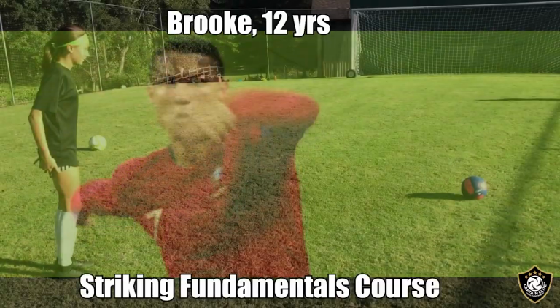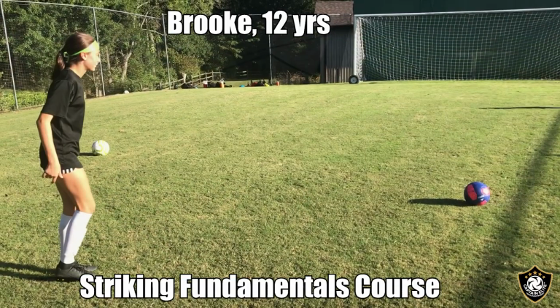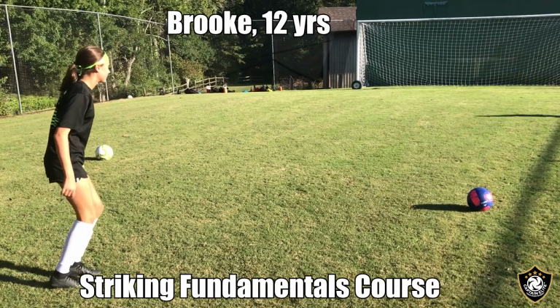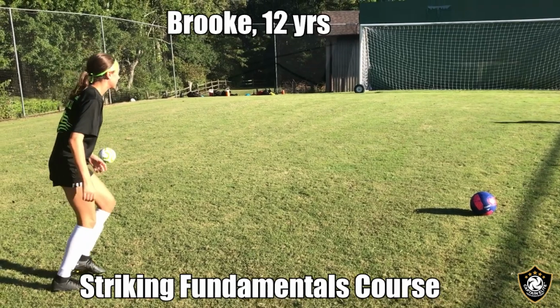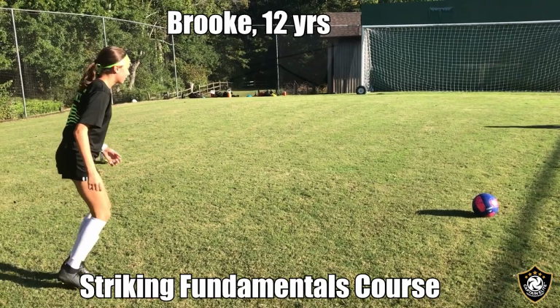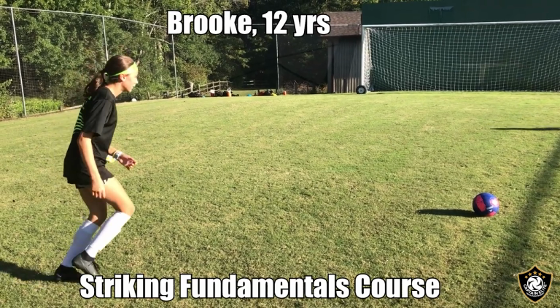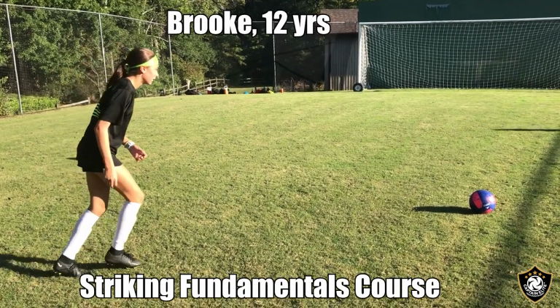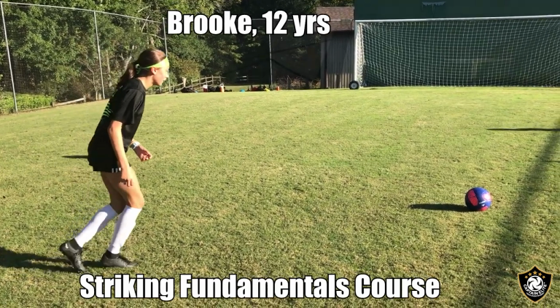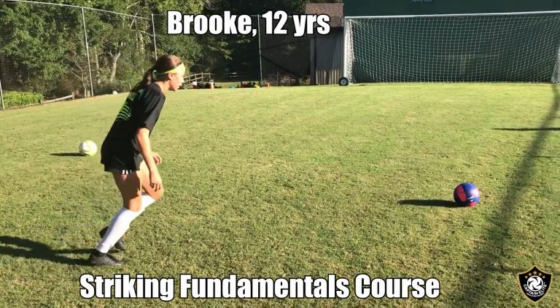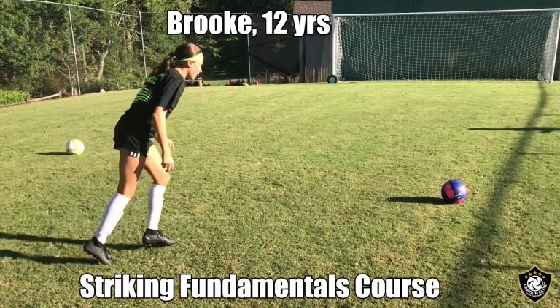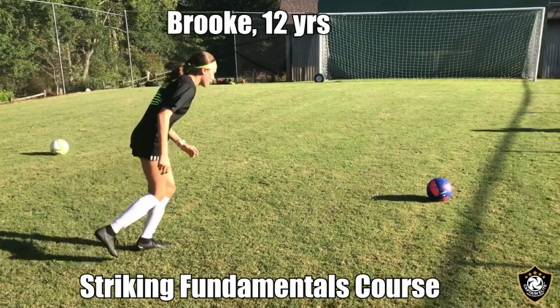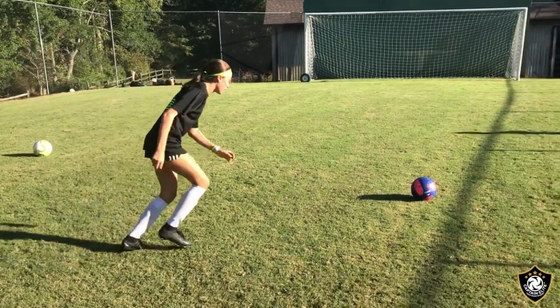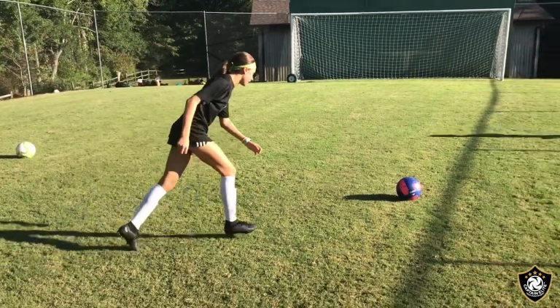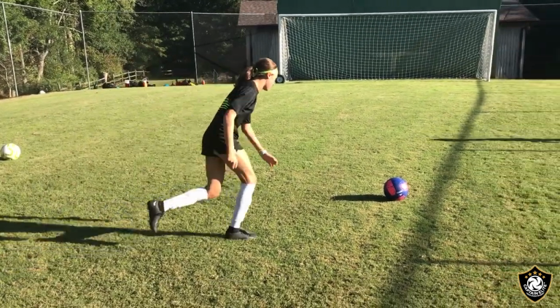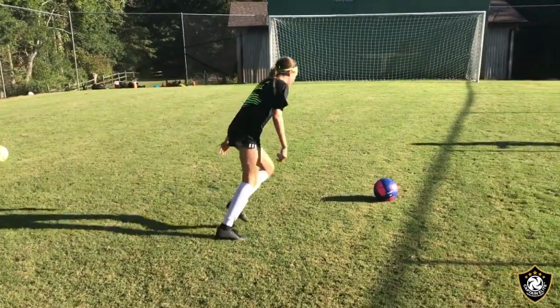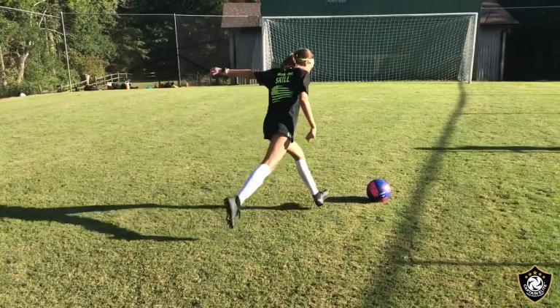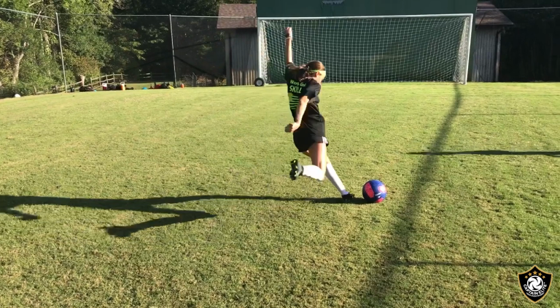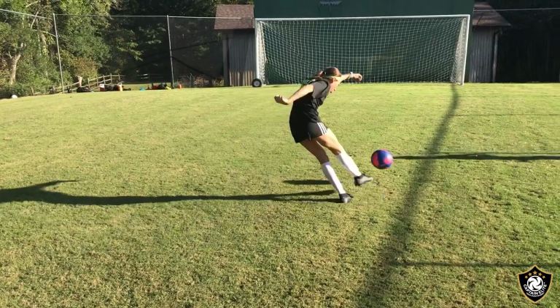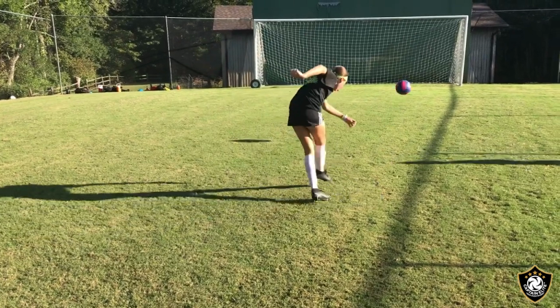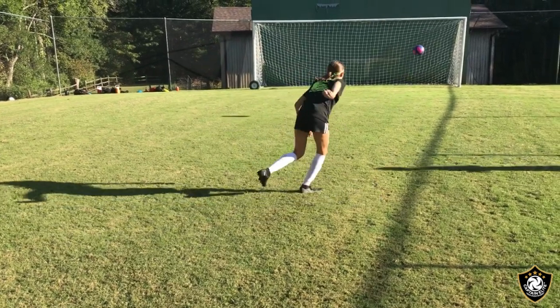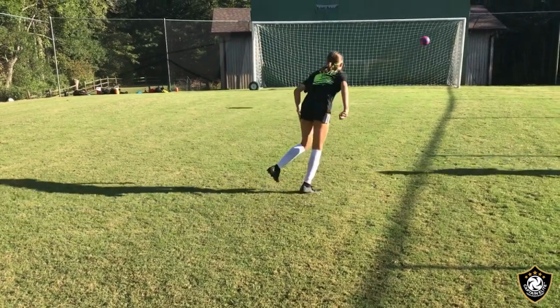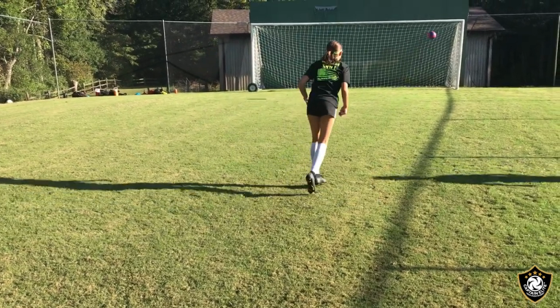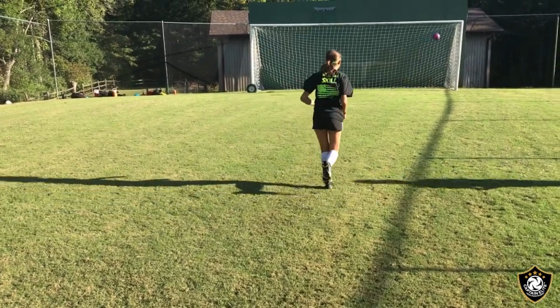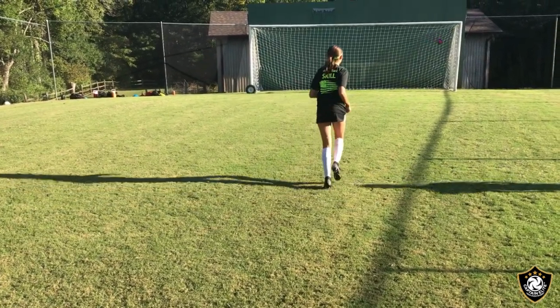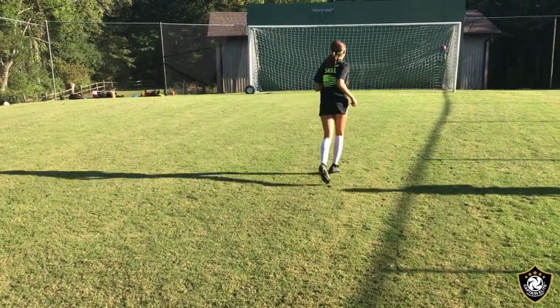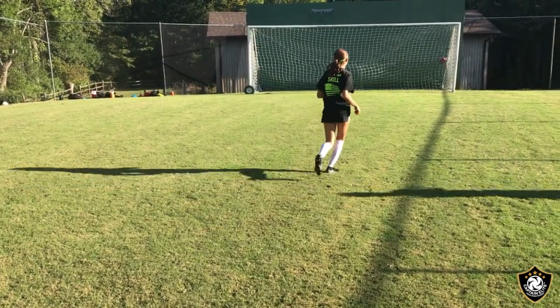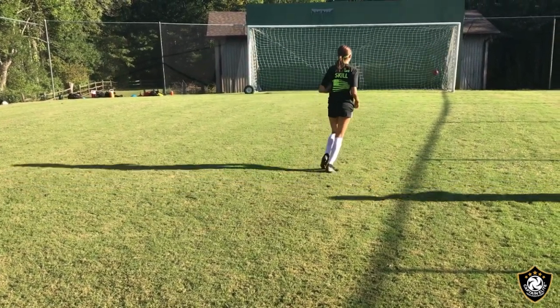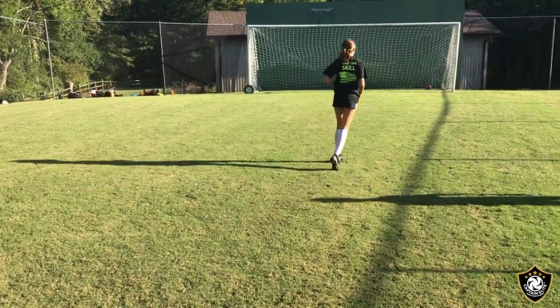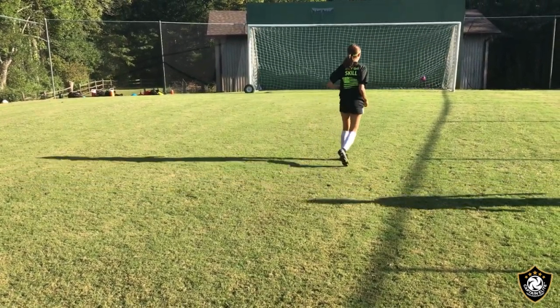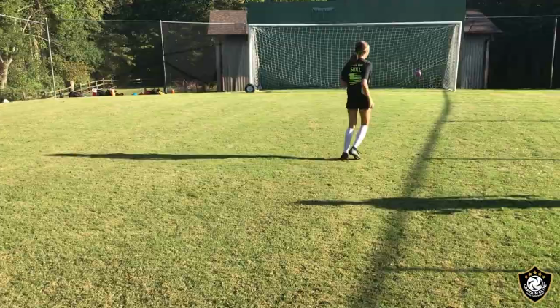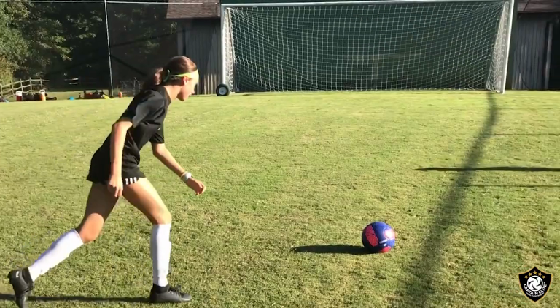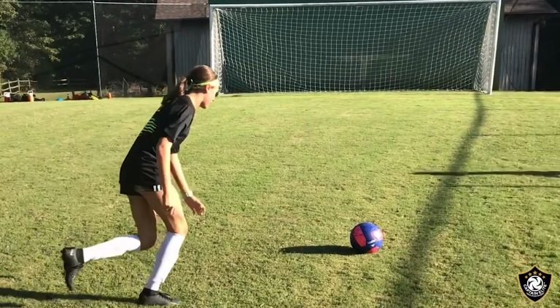Hey guys, let's take a look at one of the best strikes of our 12 Strong striking training. Really nice strike — driven outside power. Now let's break it down a little bit.